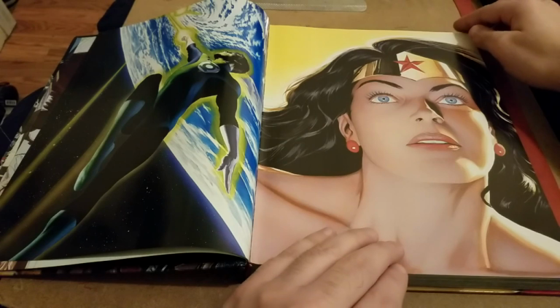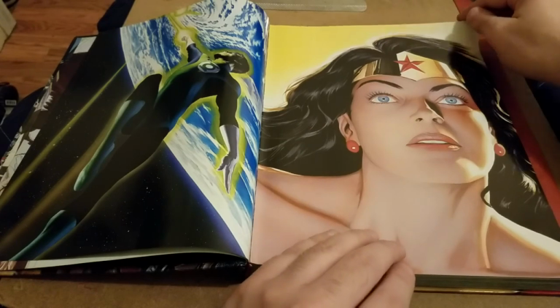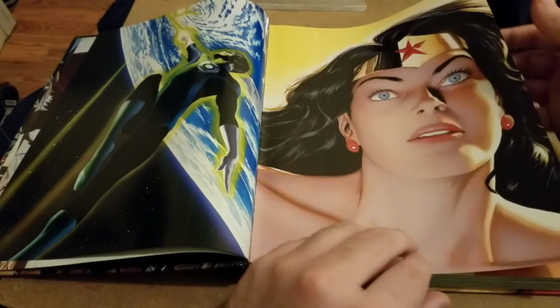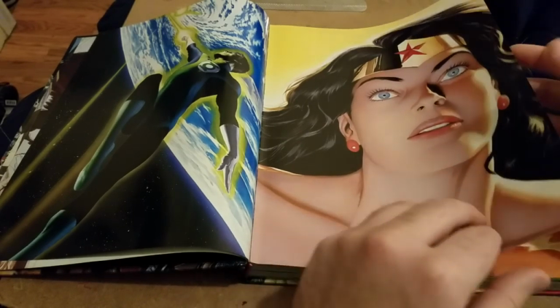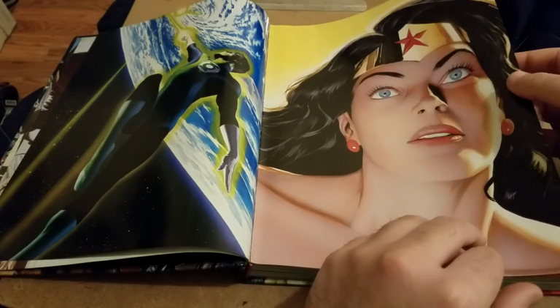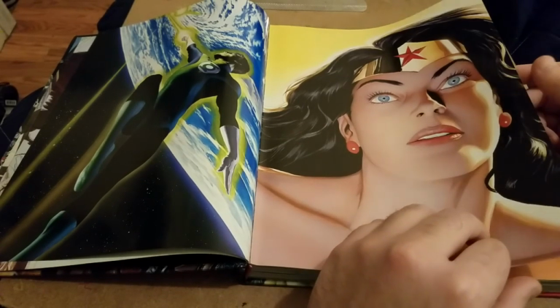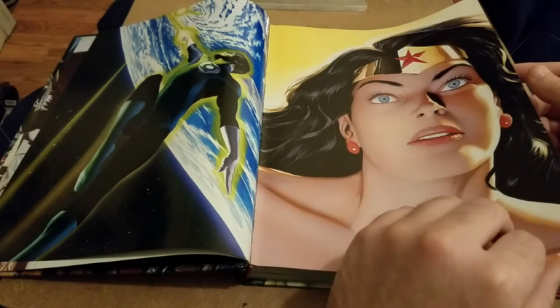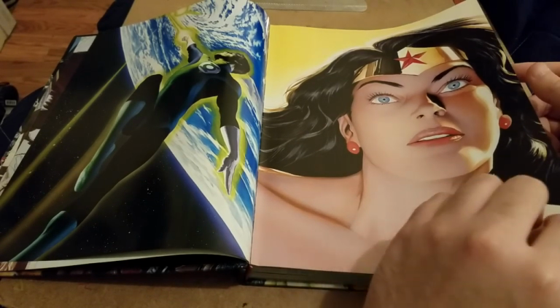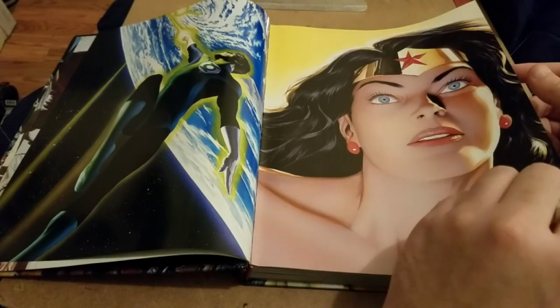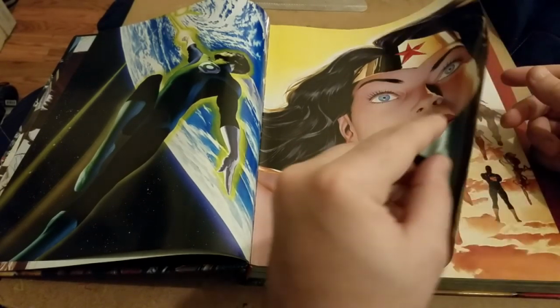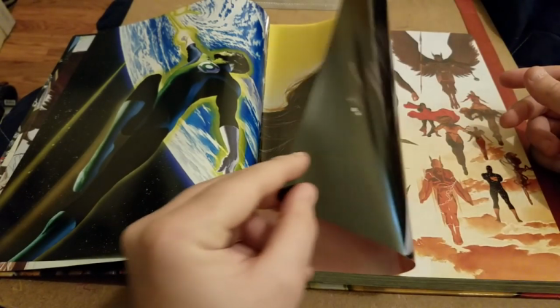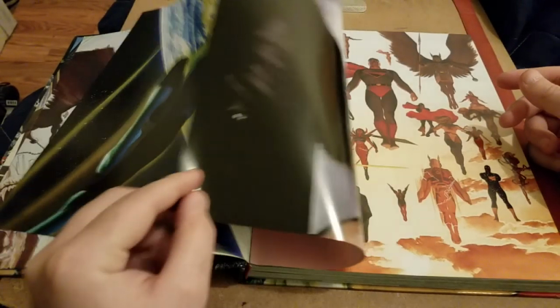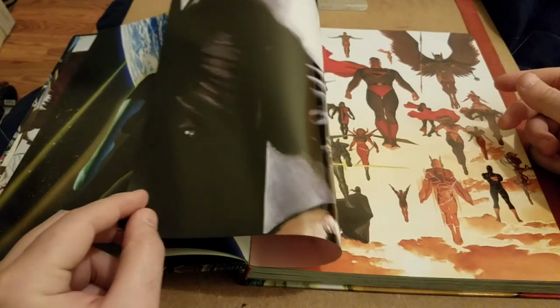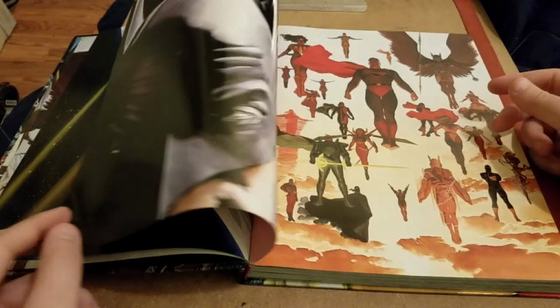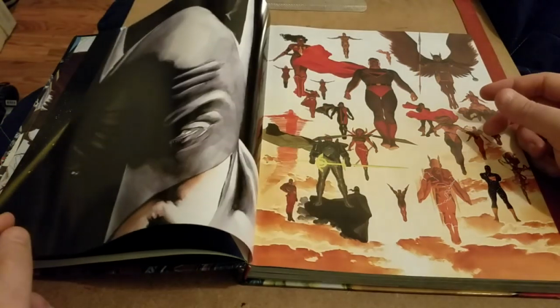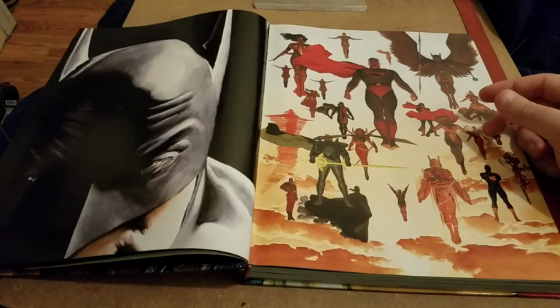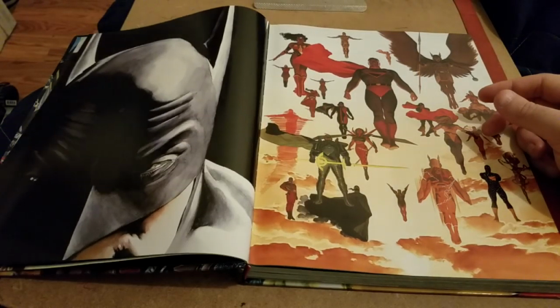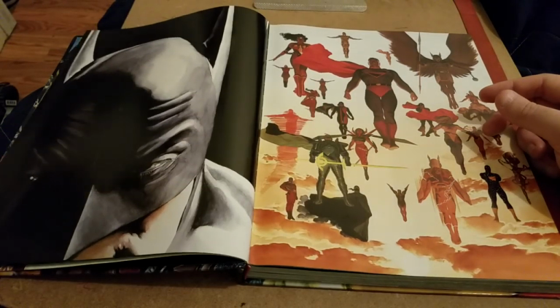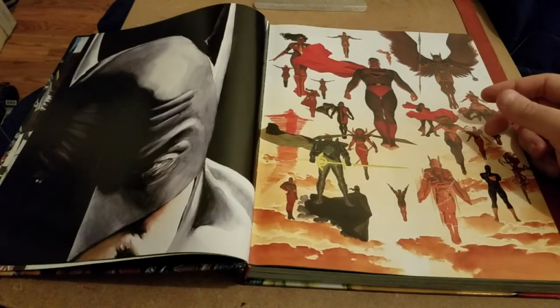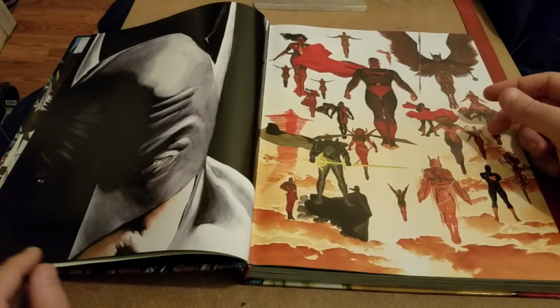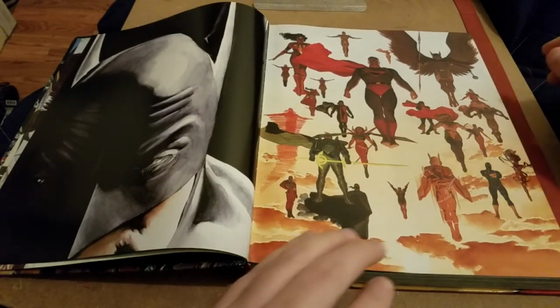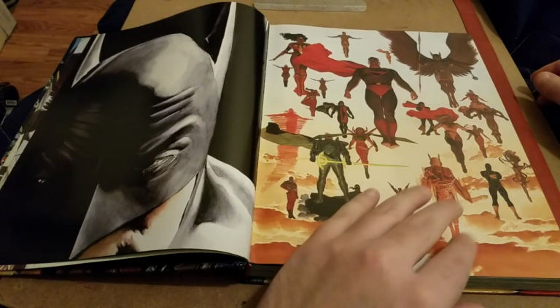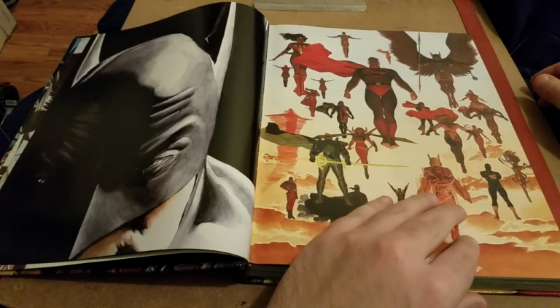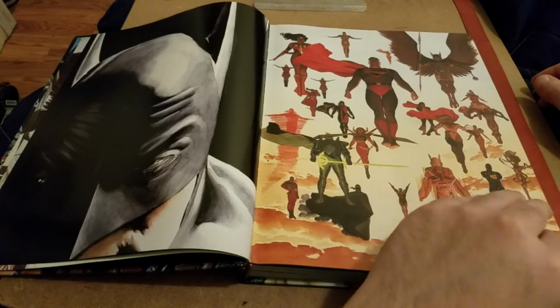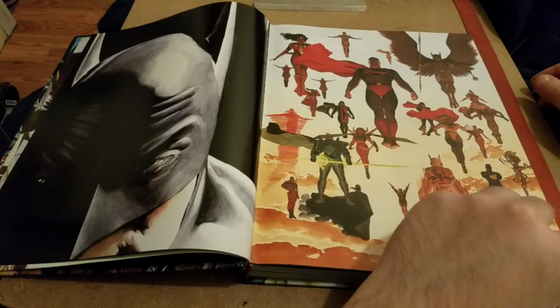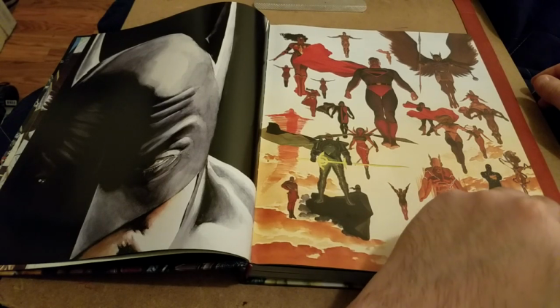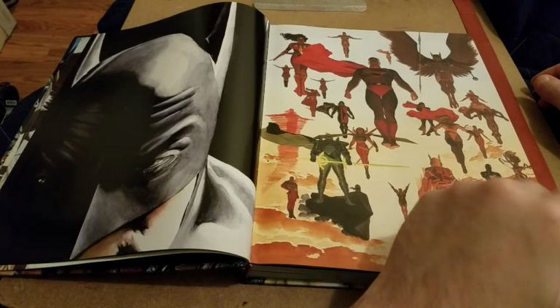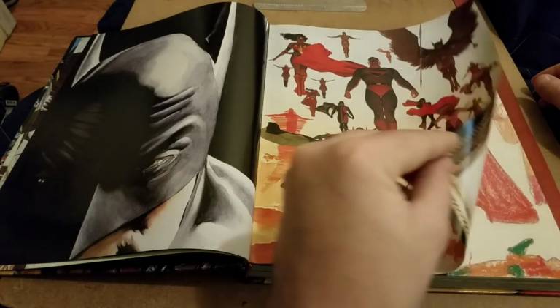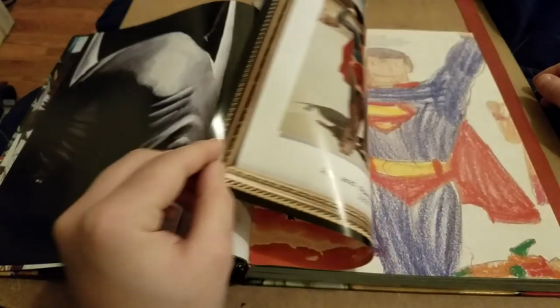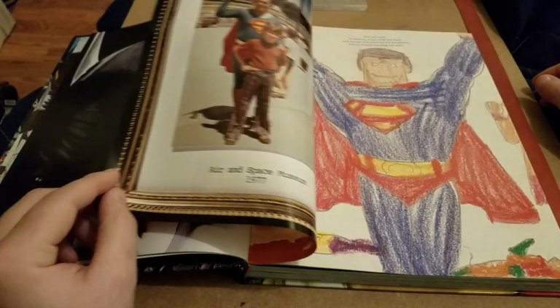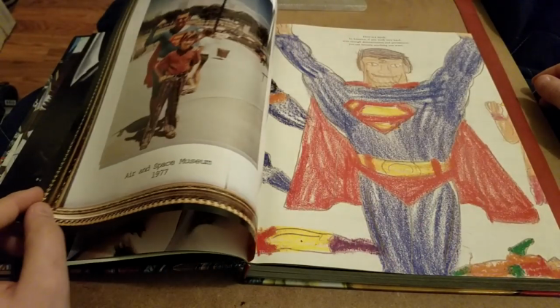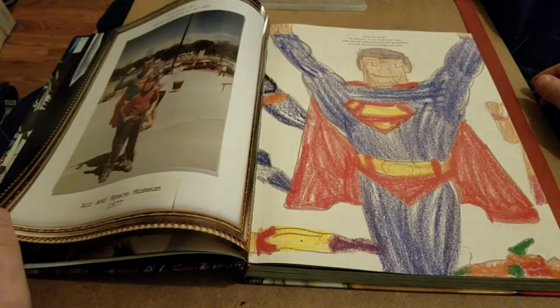There's a nice image of Wonder Woman — that's from the short story he did with Paul Dini. There's a Kingdom Come image there as well. I definitely plan on doing a future reading of that.